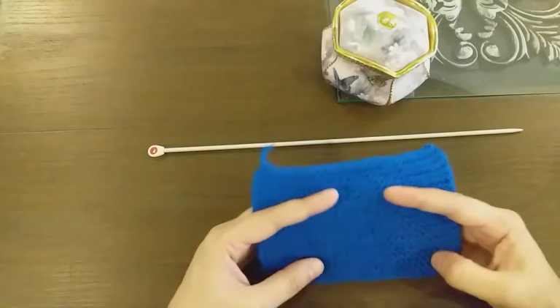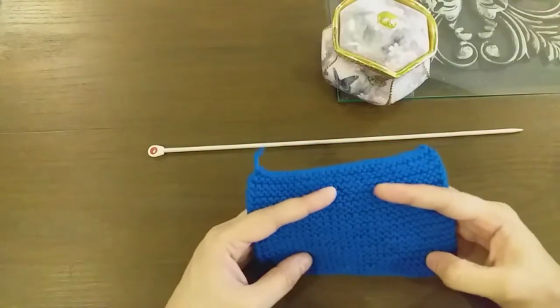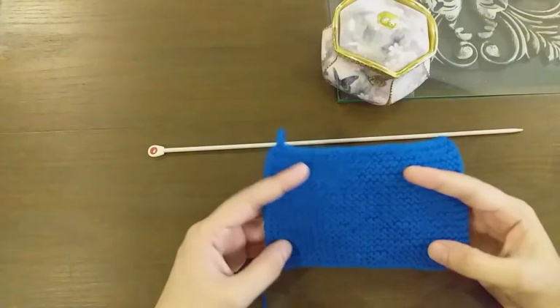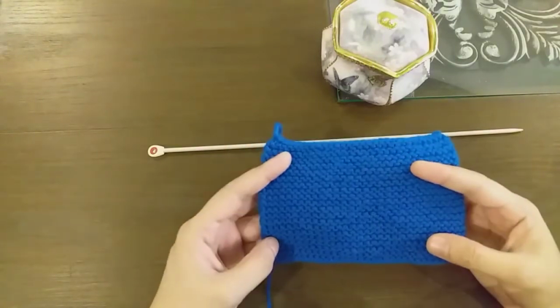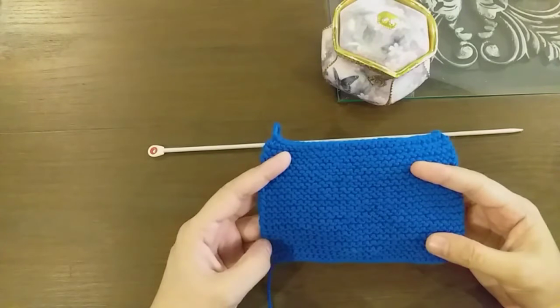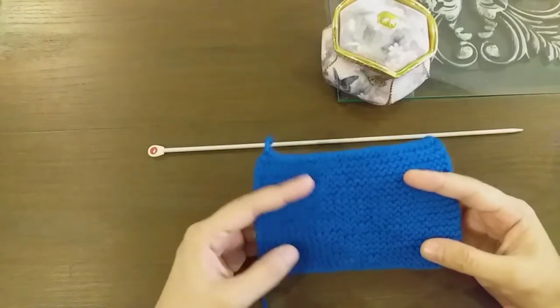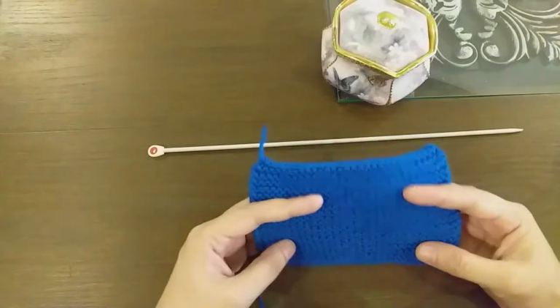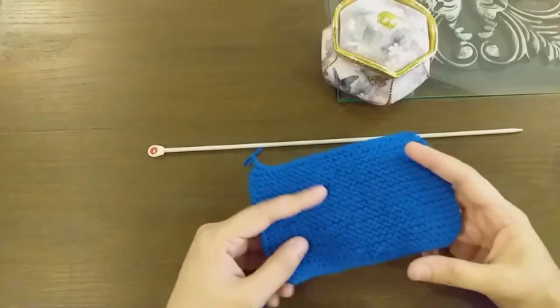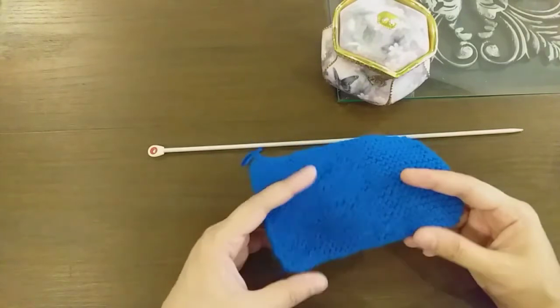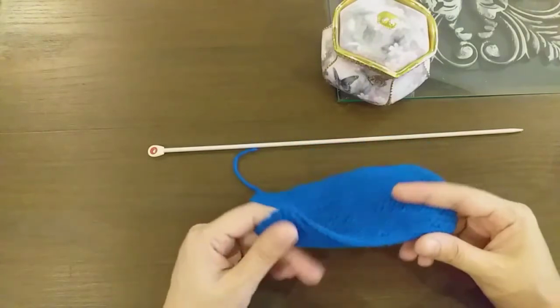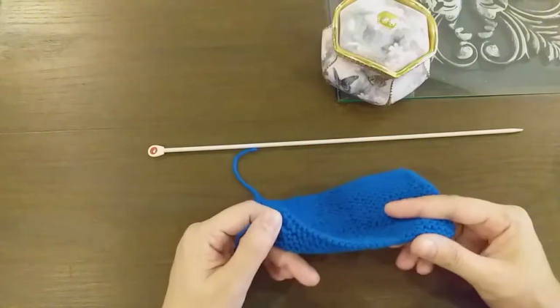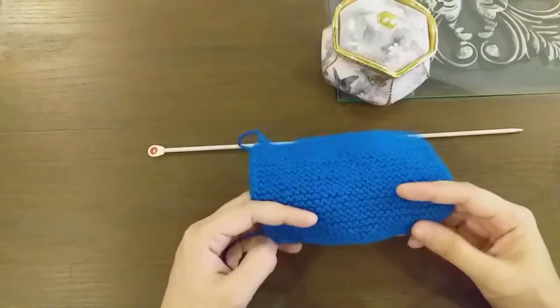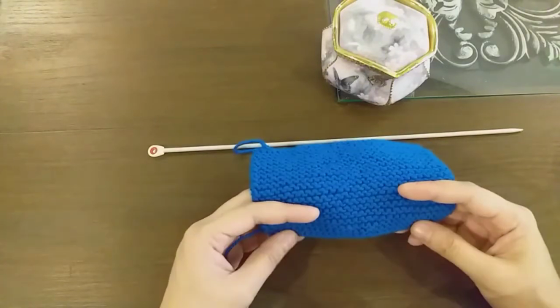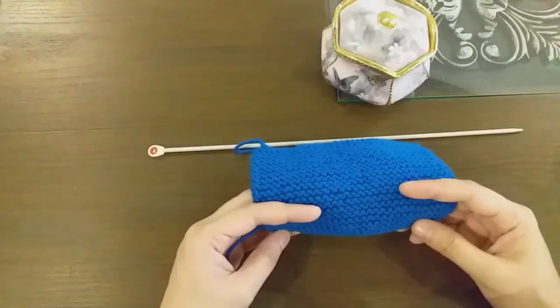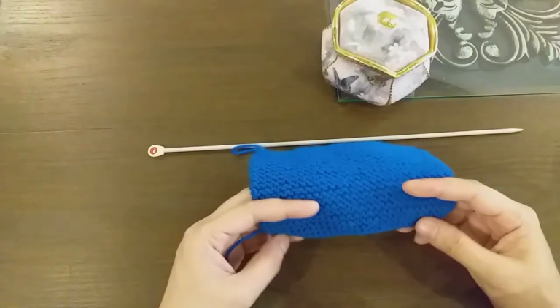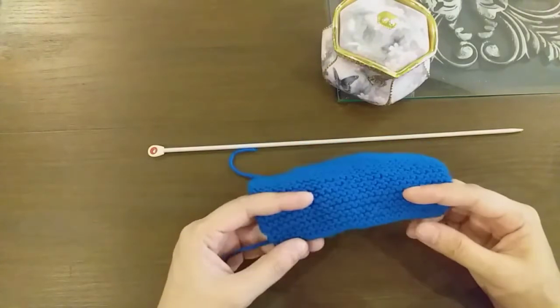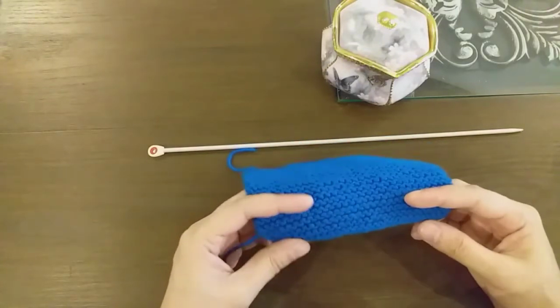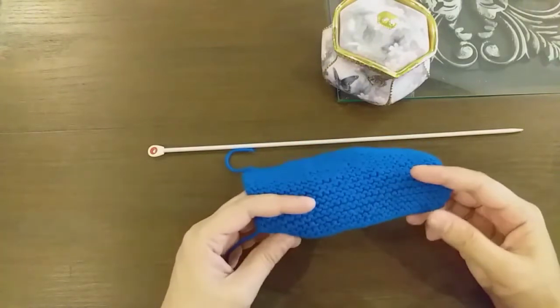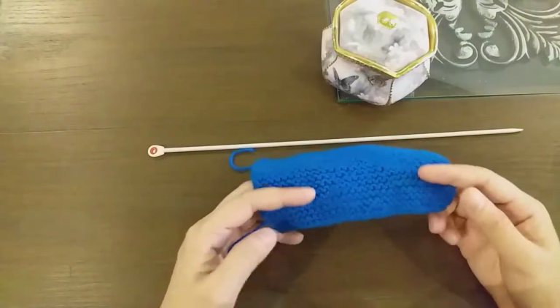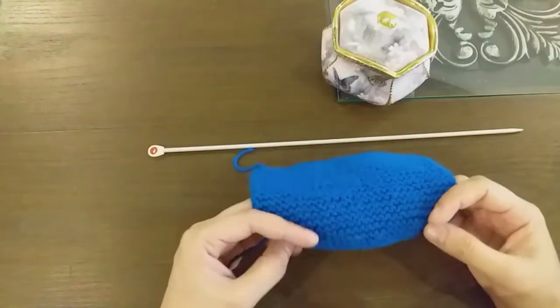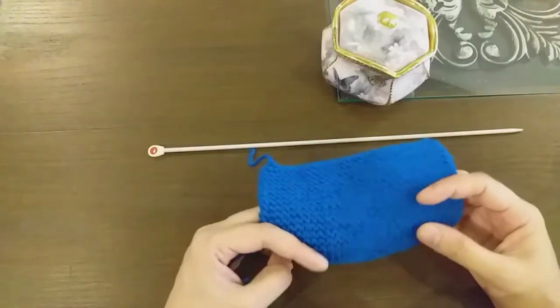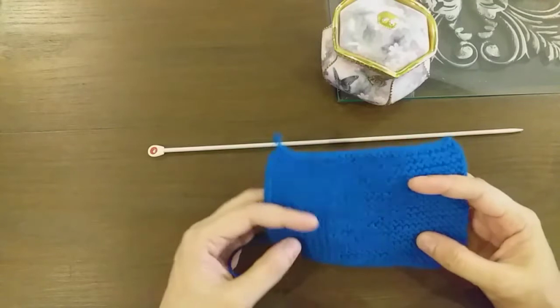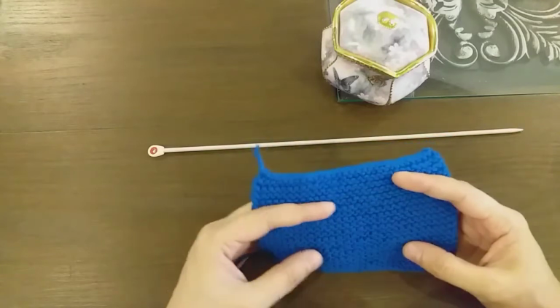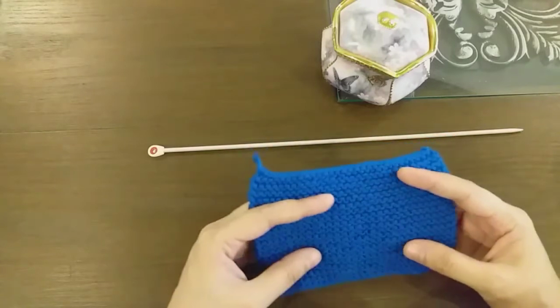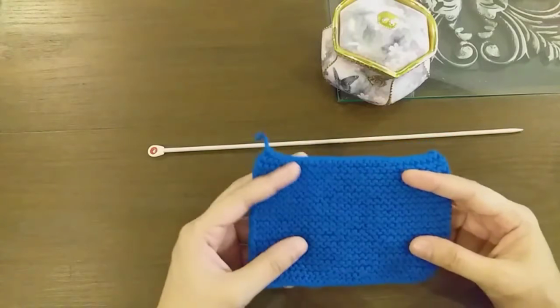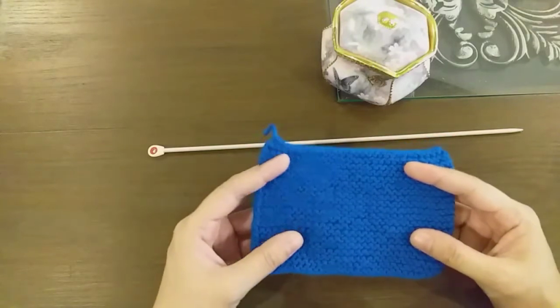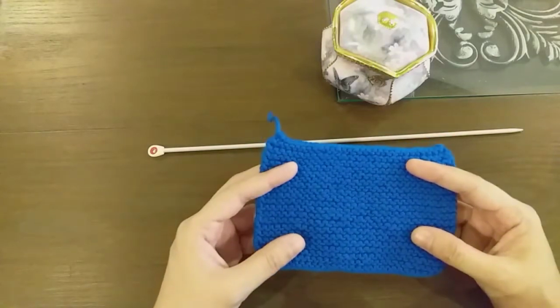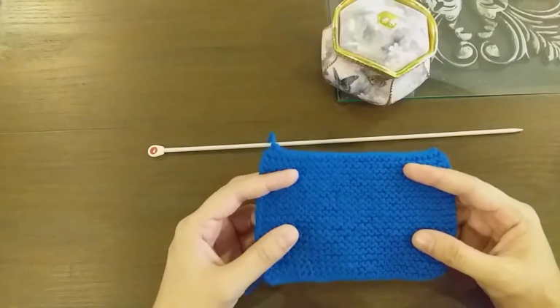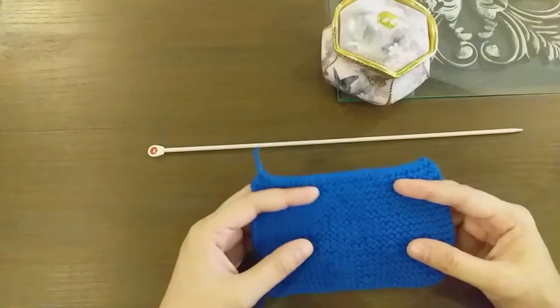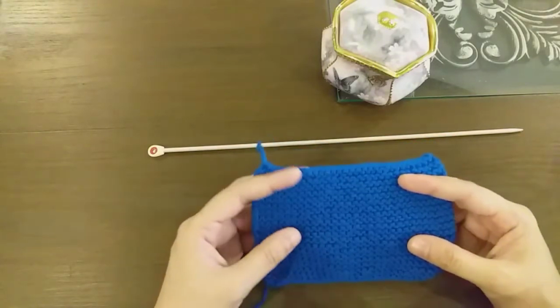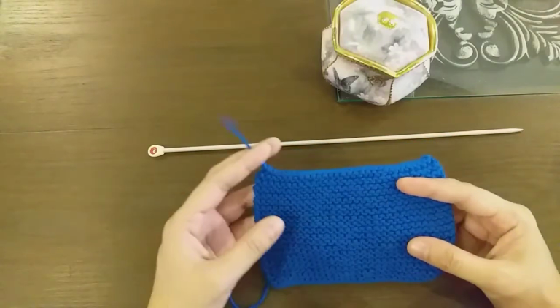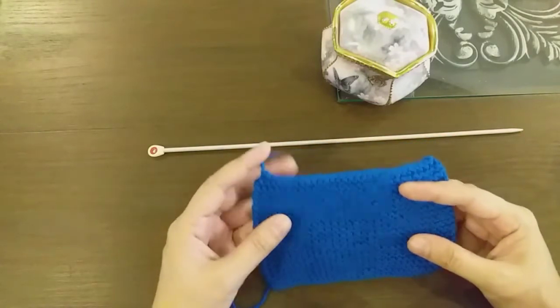I had a chance to open it myself. I started to work through it based on my own experience, and now I want to share that experience with you.